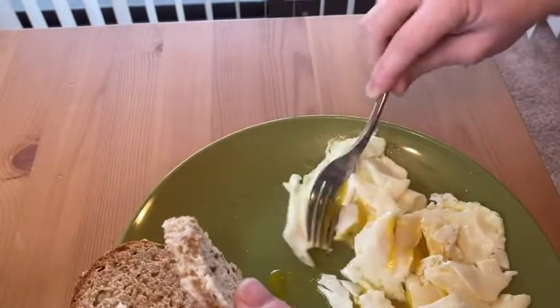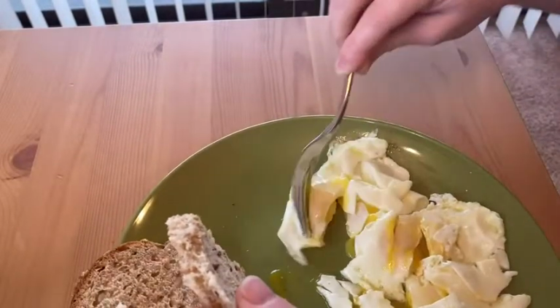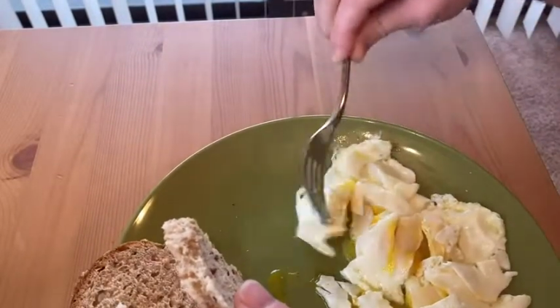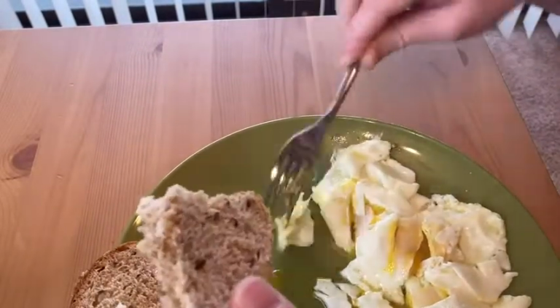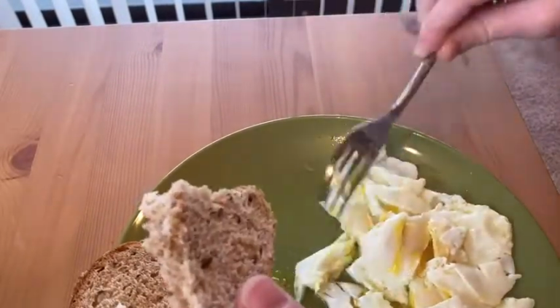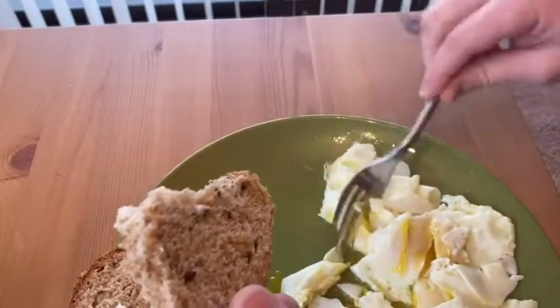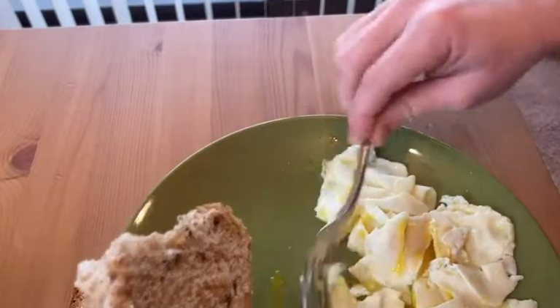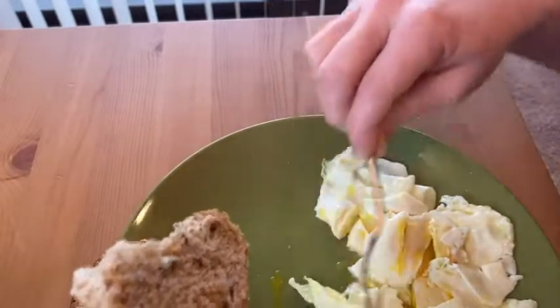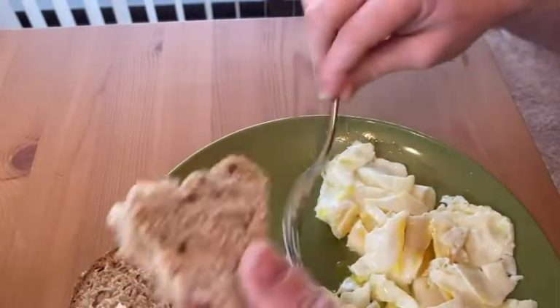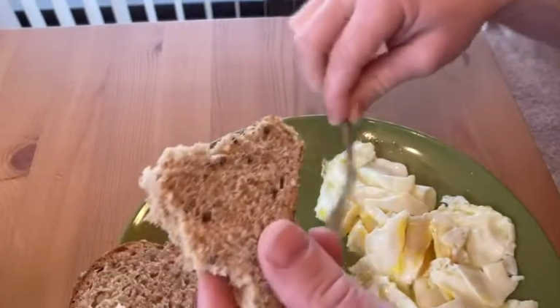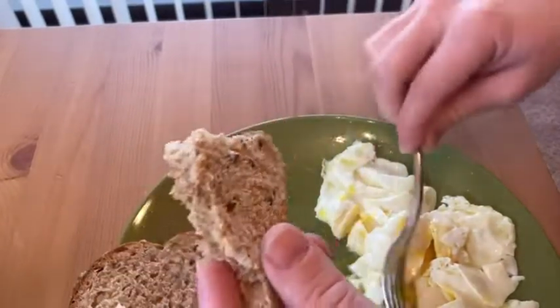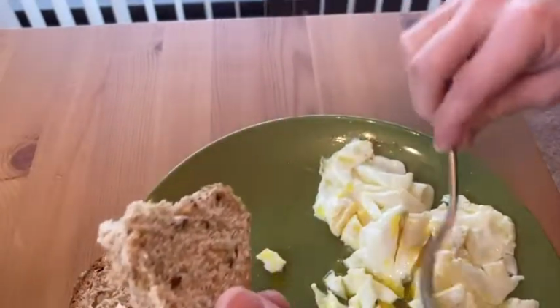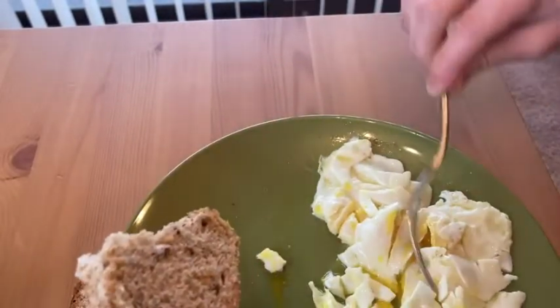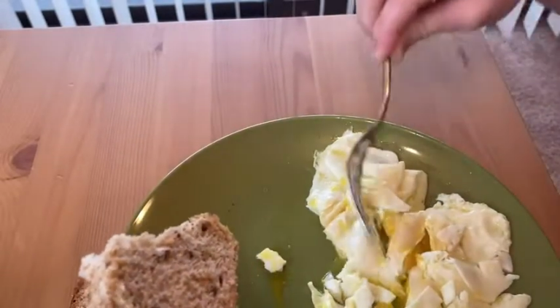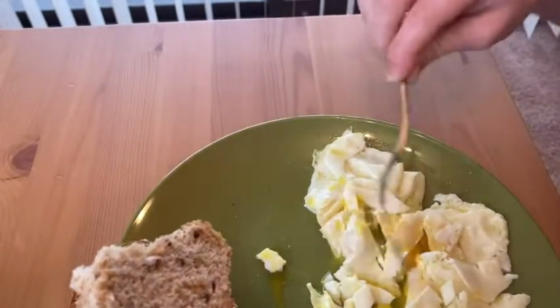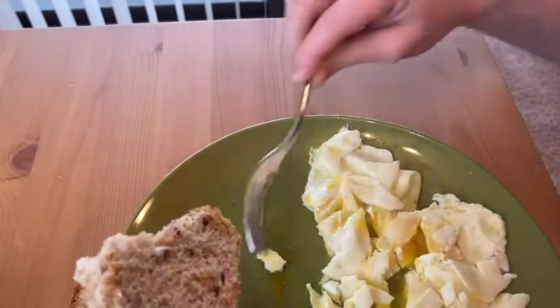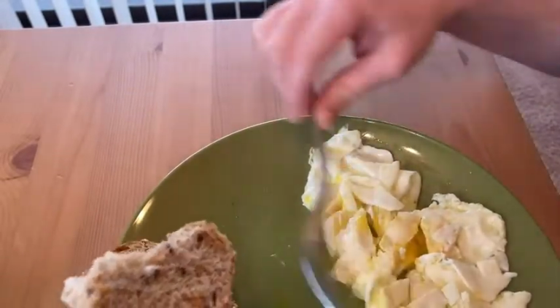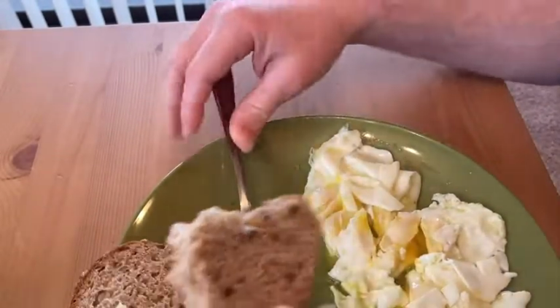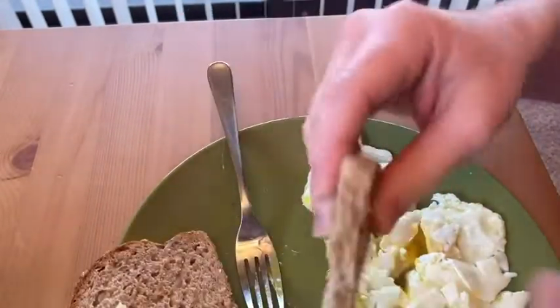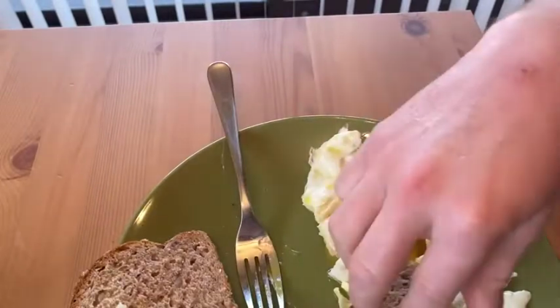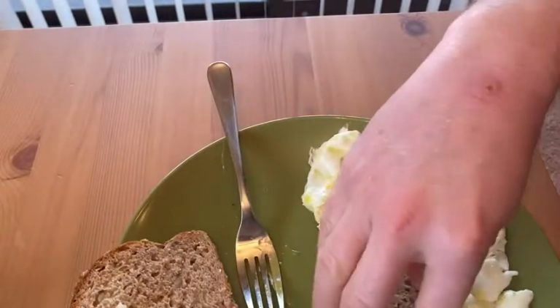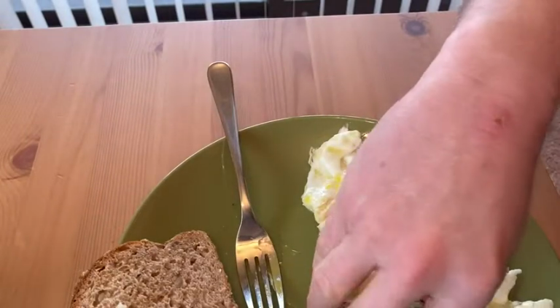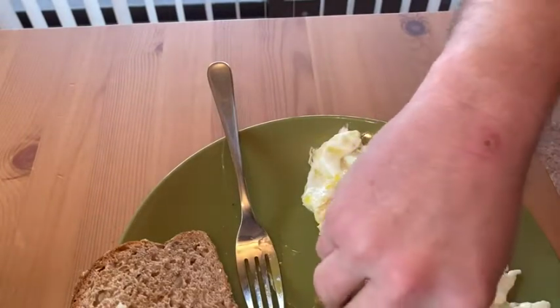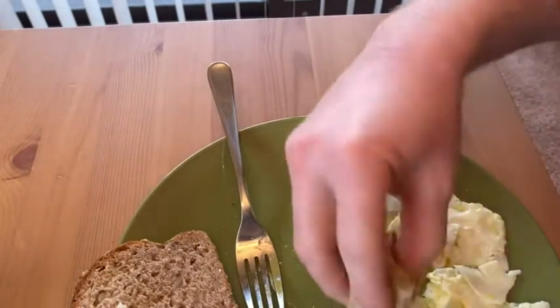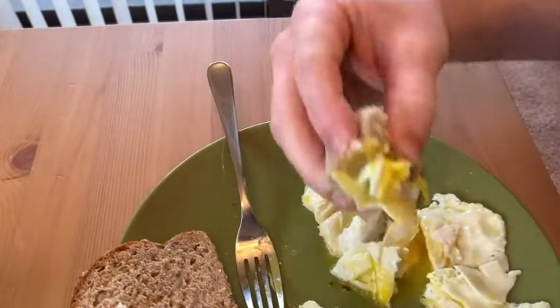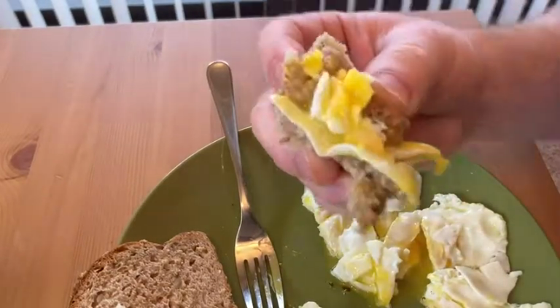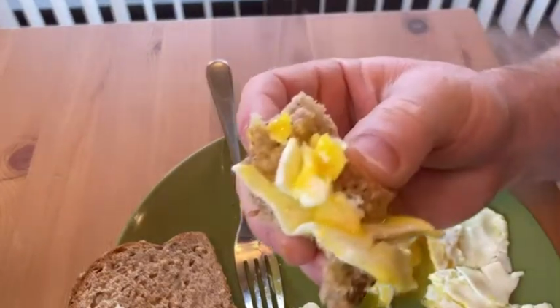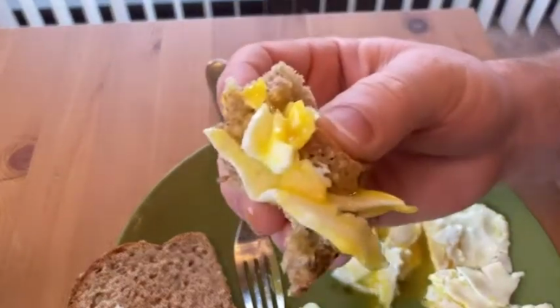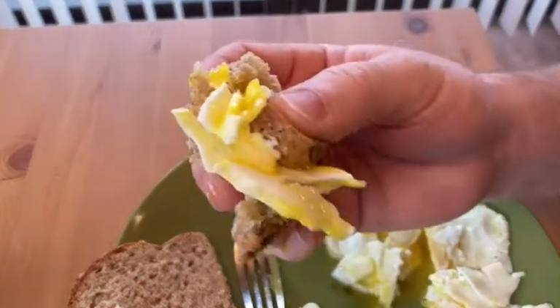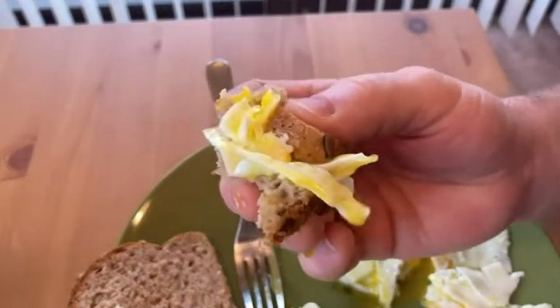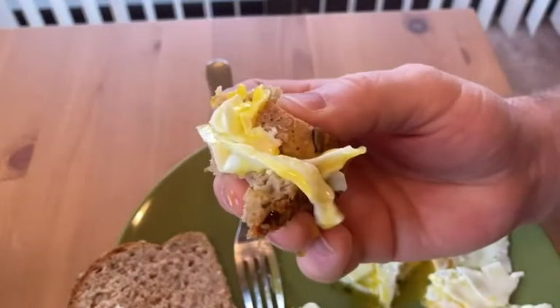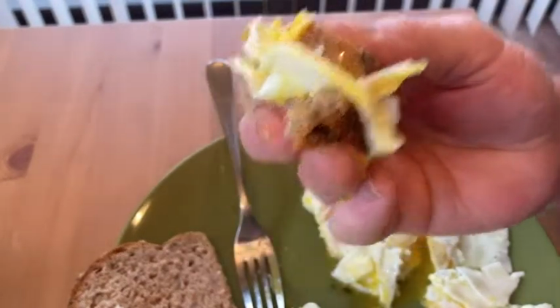It's funny because I always buy bread, and then one day I noticed Dave's bread. I started eating it and I was like, I love Dave's bread. So here we go, I'm going to take a bite of that.